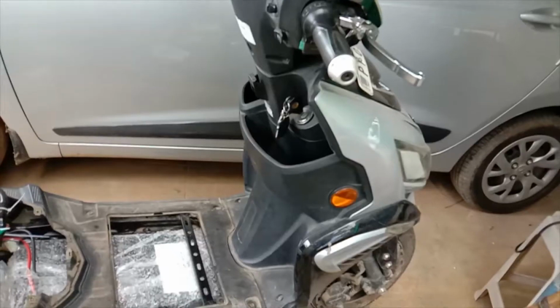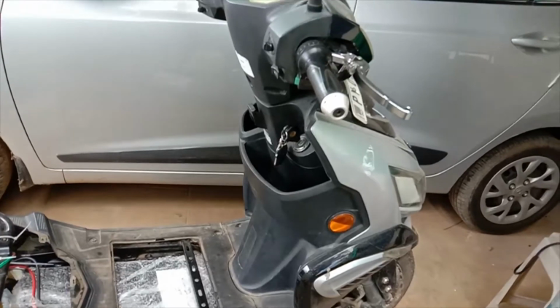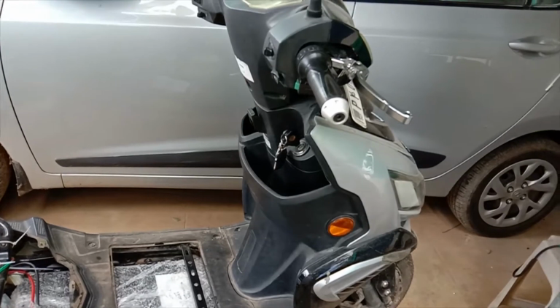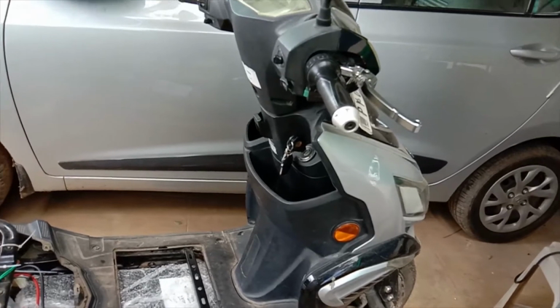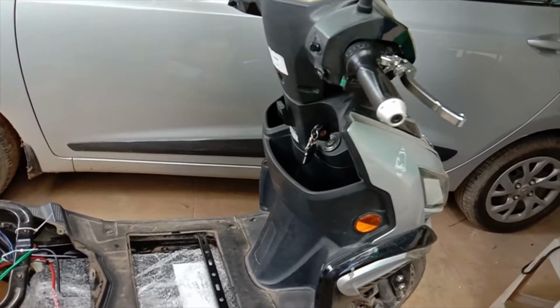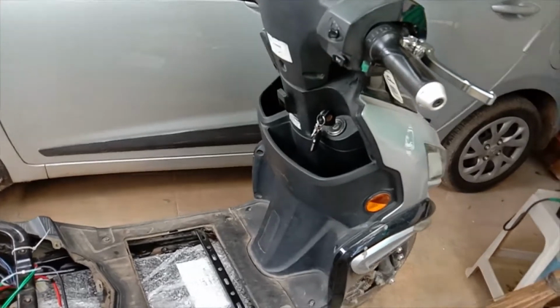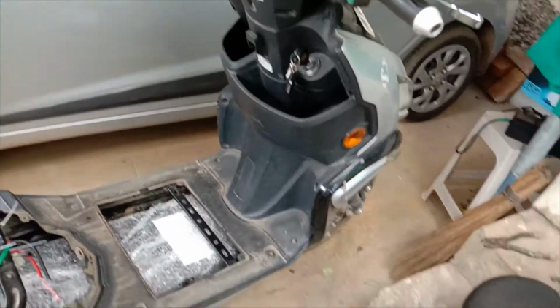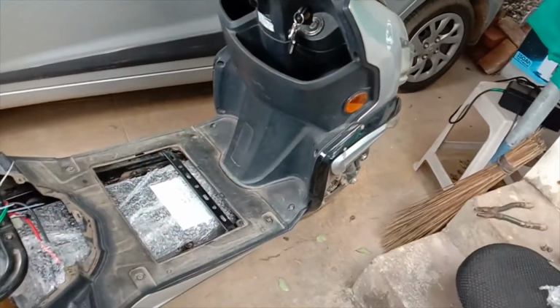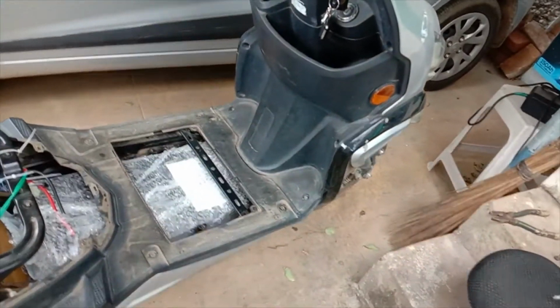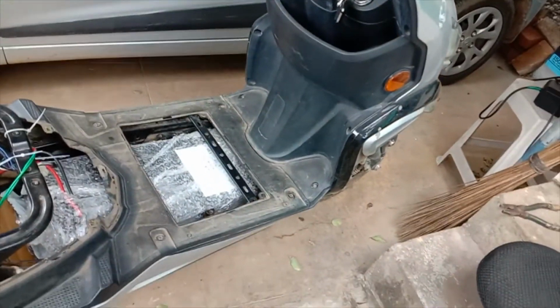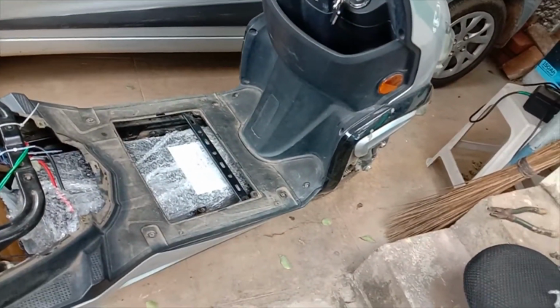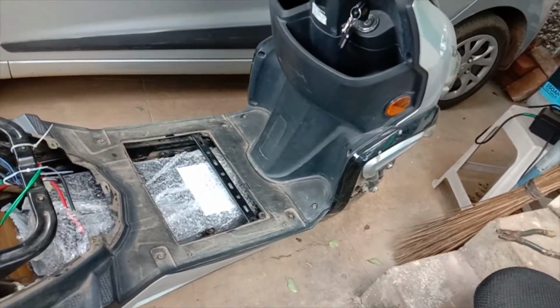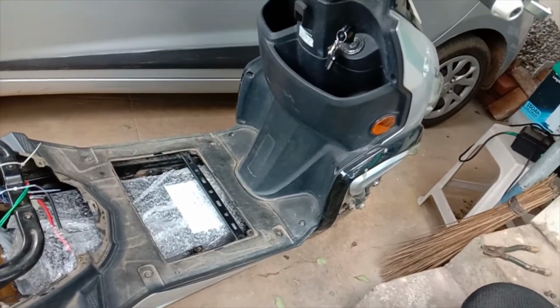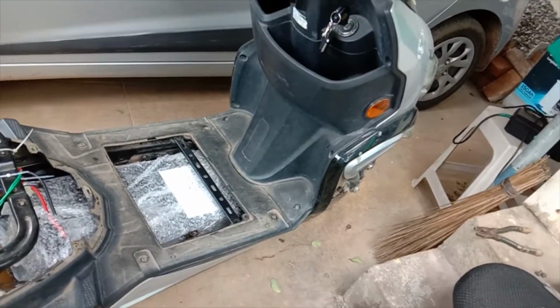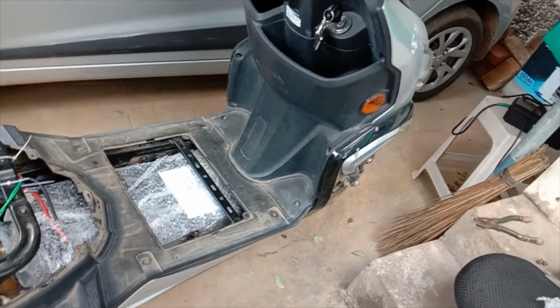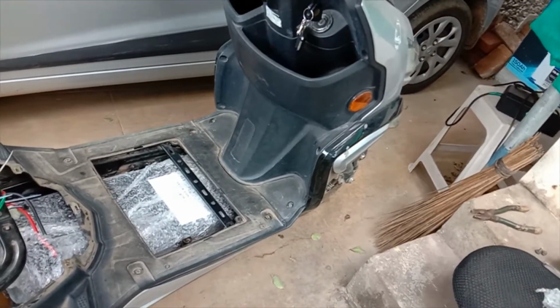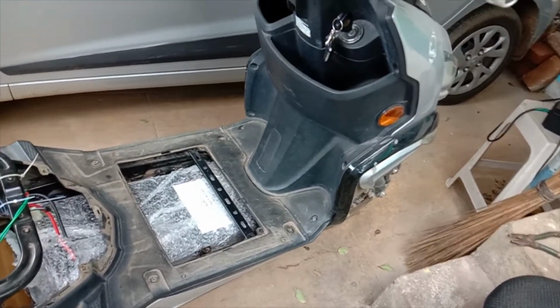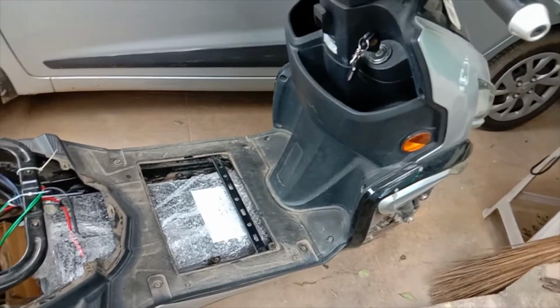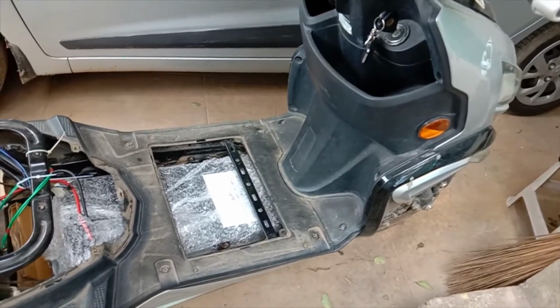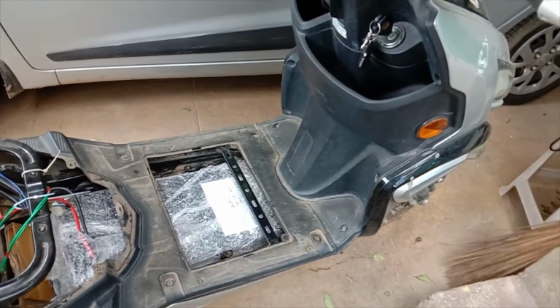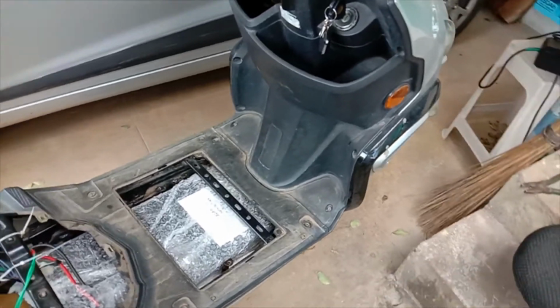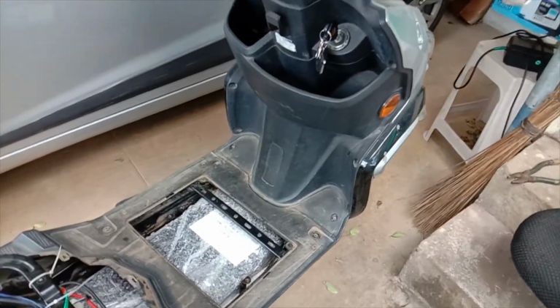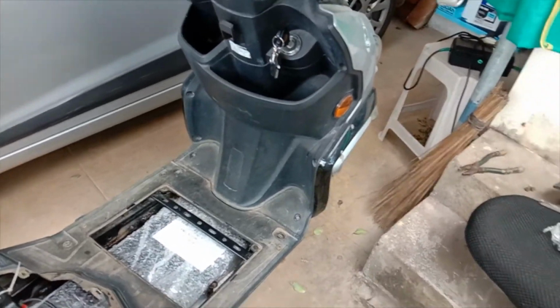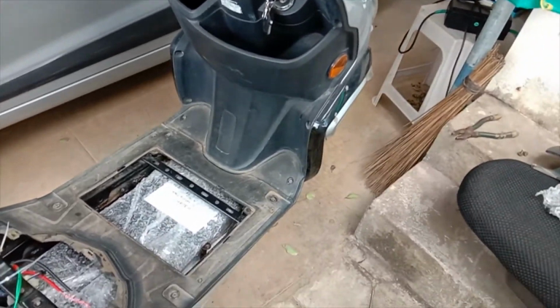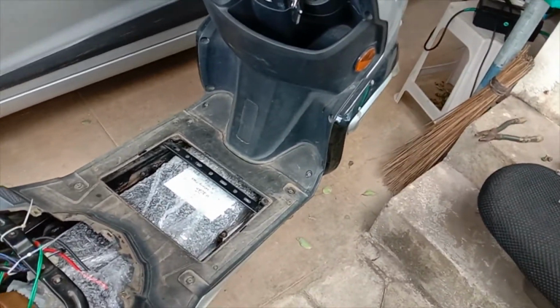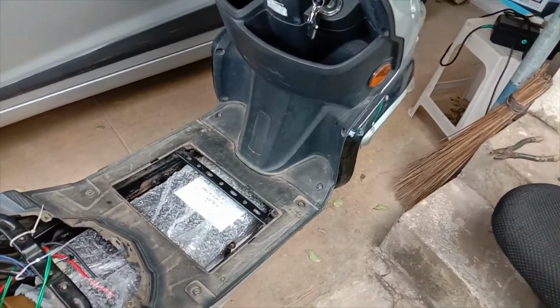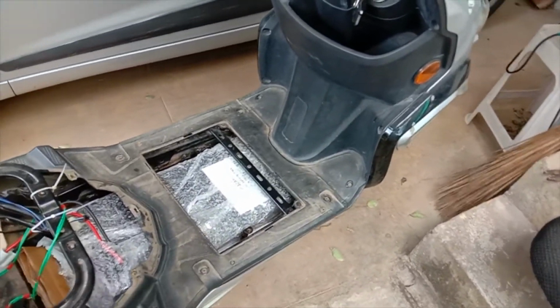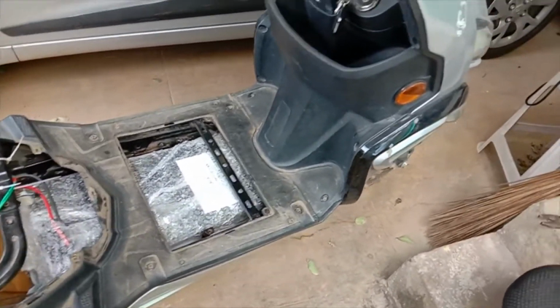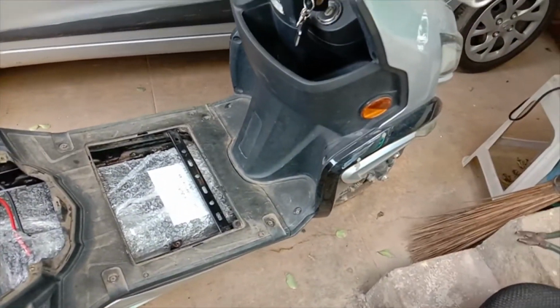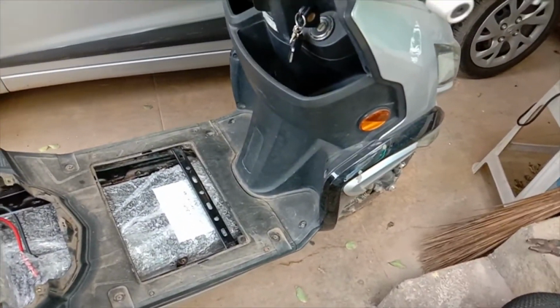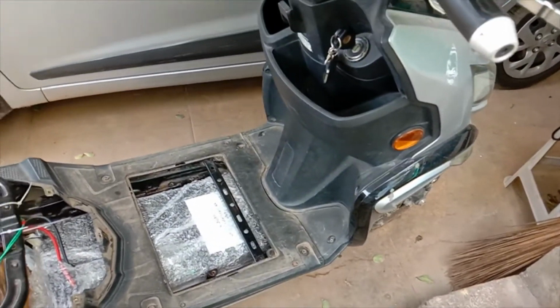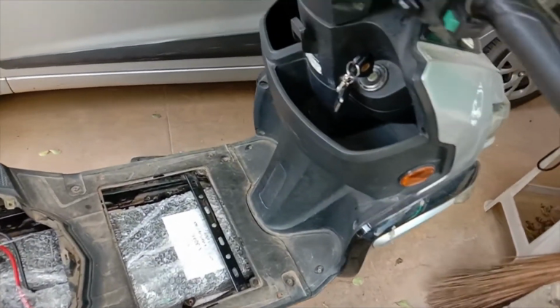Hello everyone, welcome to Tamil Kudu channel. I'm going to show you a video about lead acid battery.